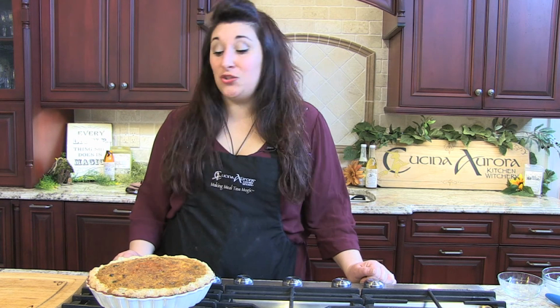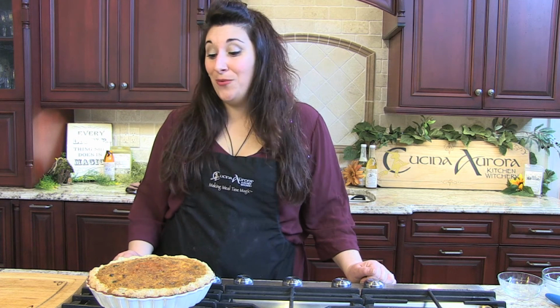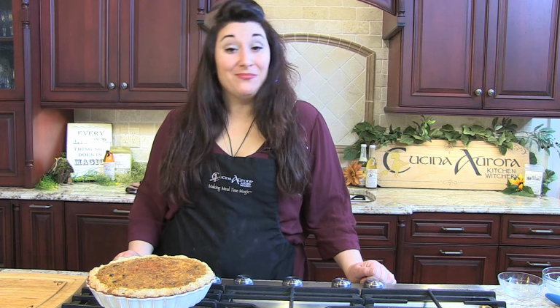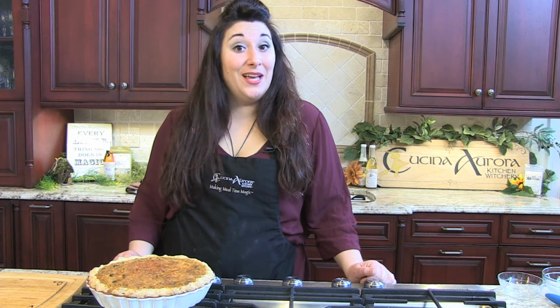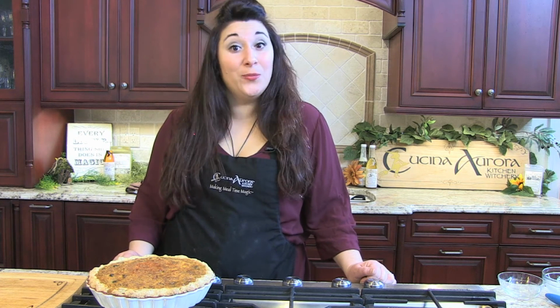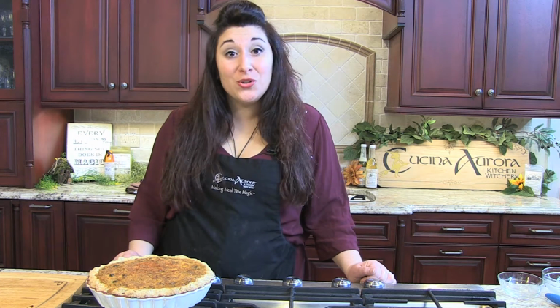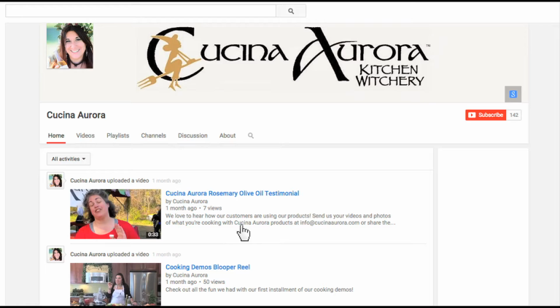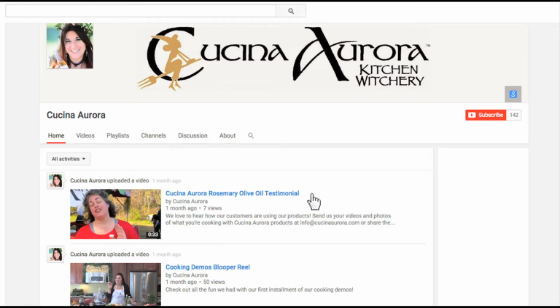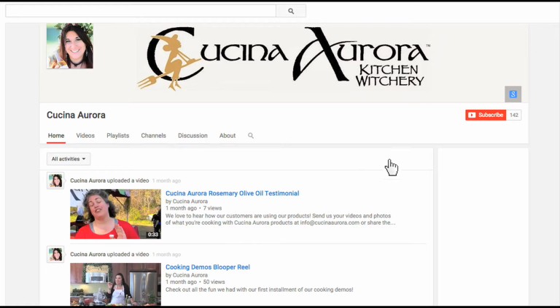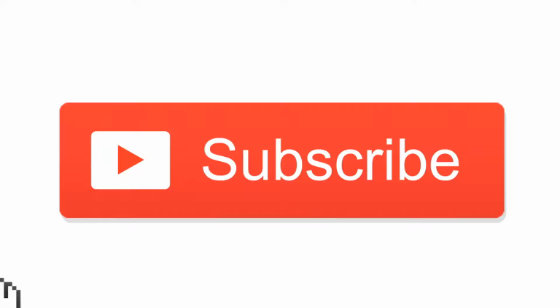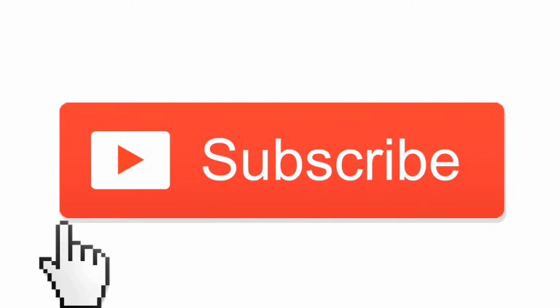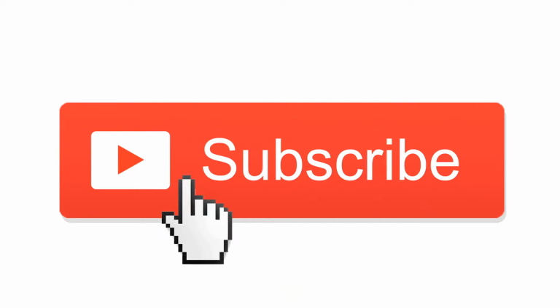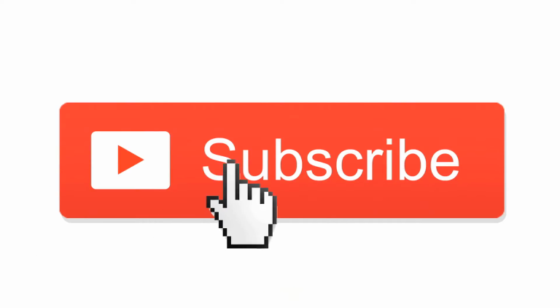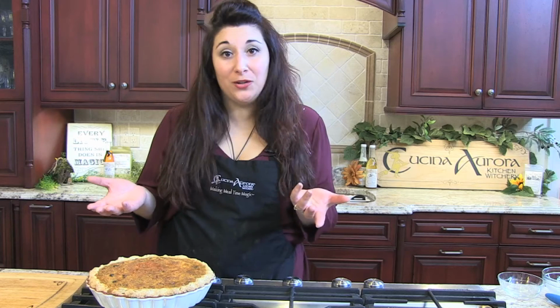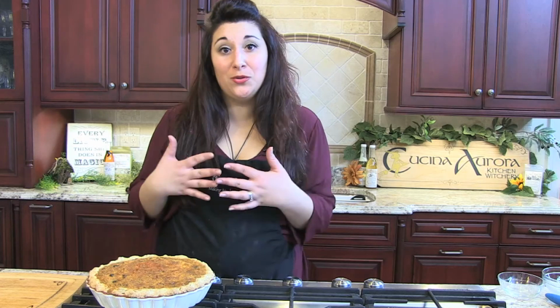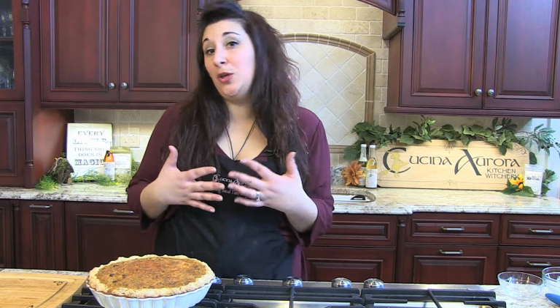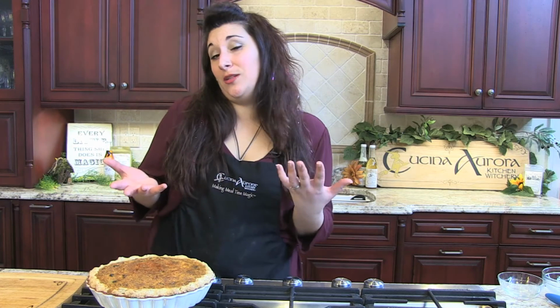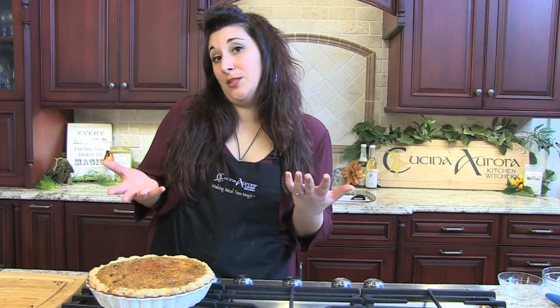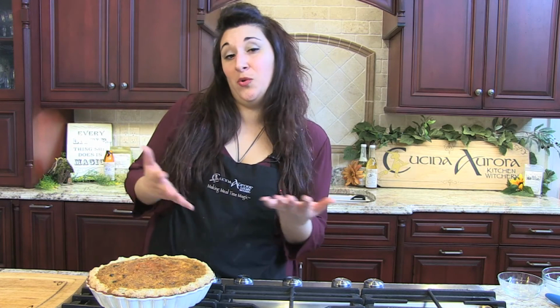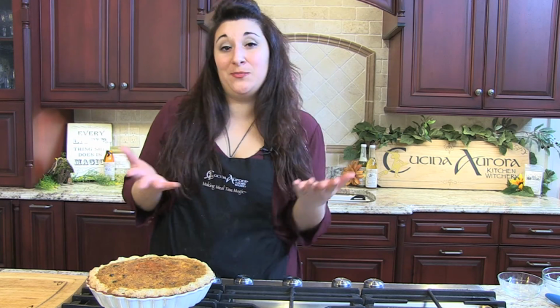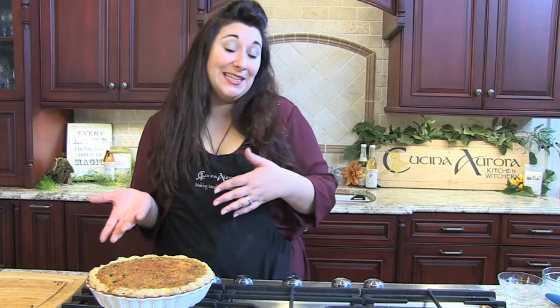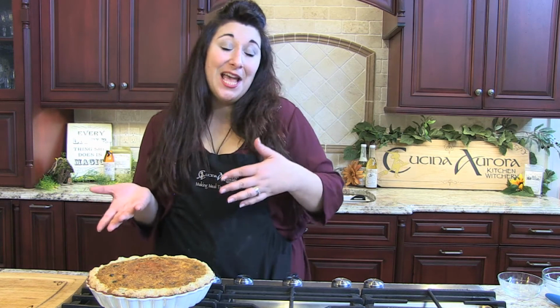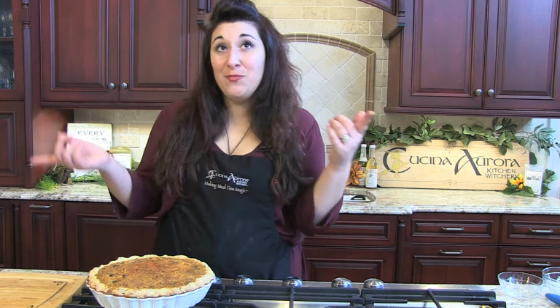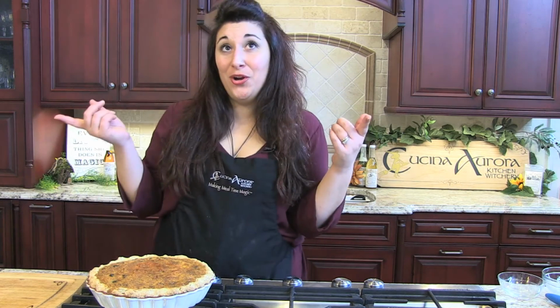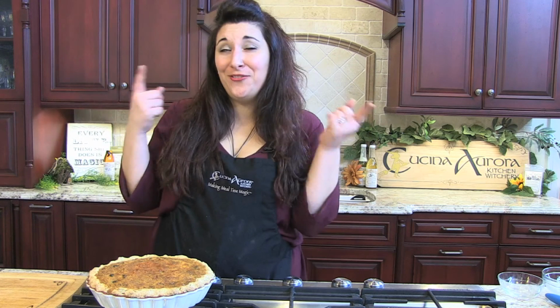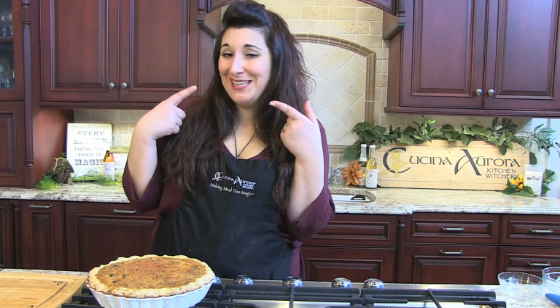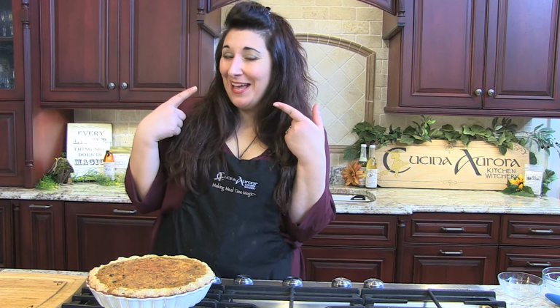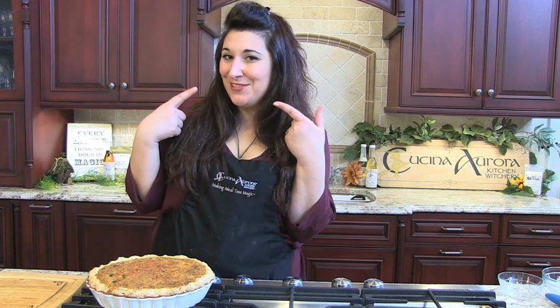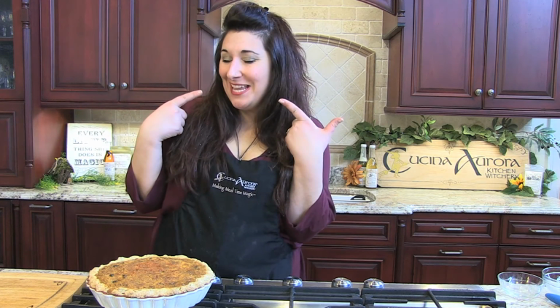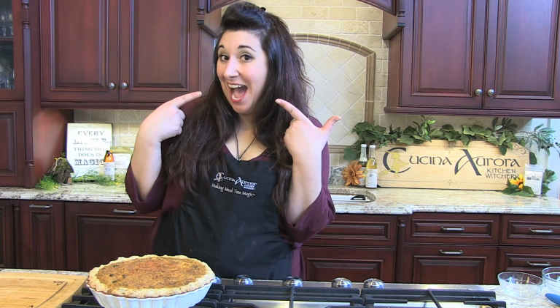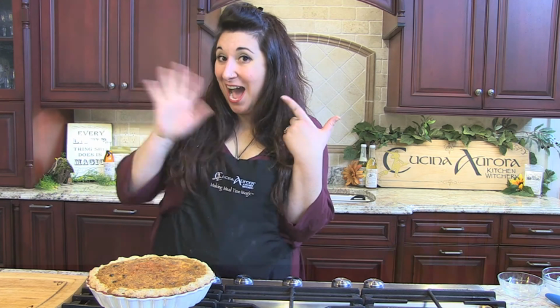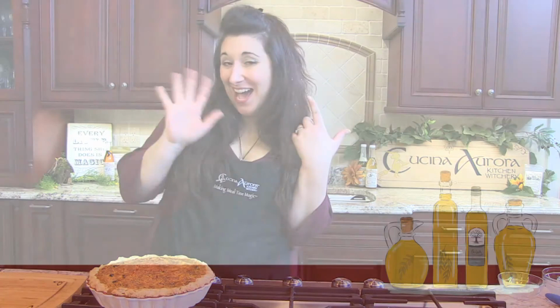I hope you enjoy this, and make sure that you subscribe to our YouTube channel so that you can get tons and tons of more recipes like this and more fabulous smiles from me. Bye bye!